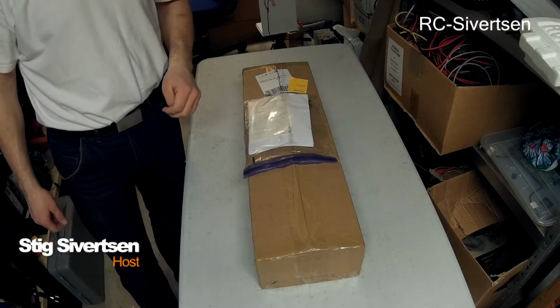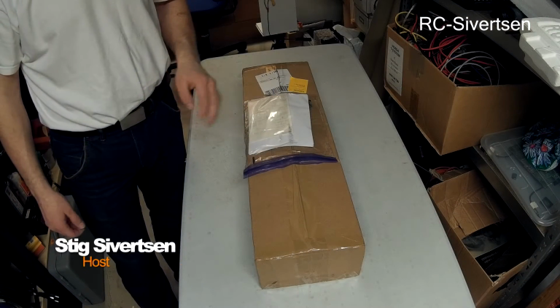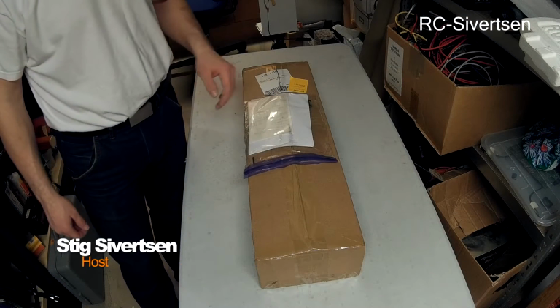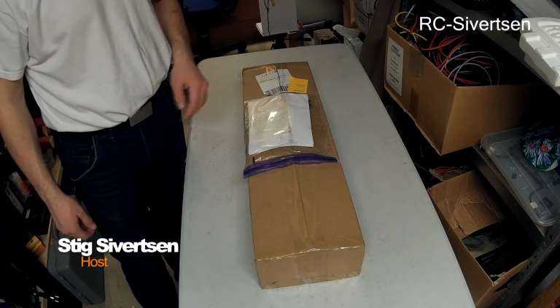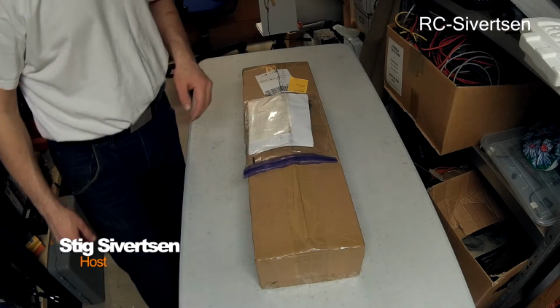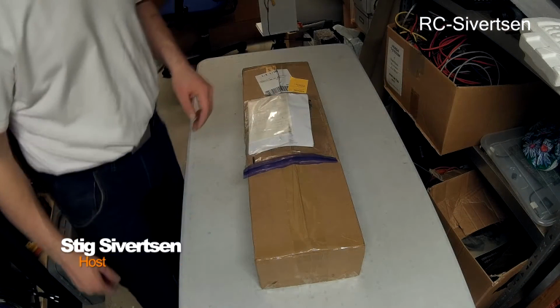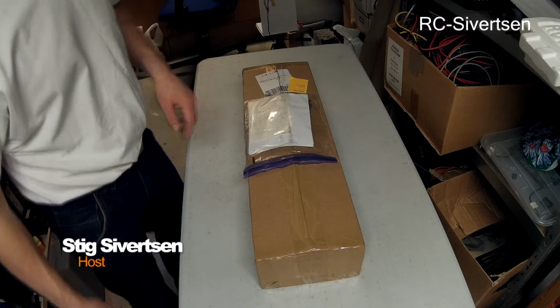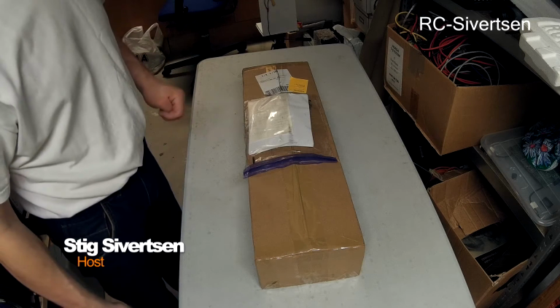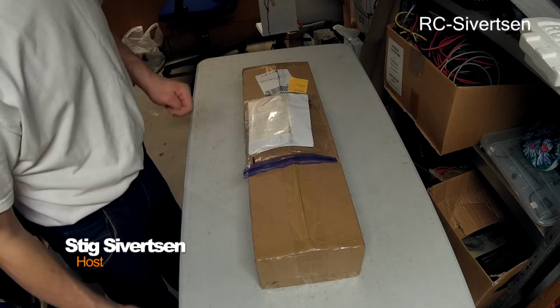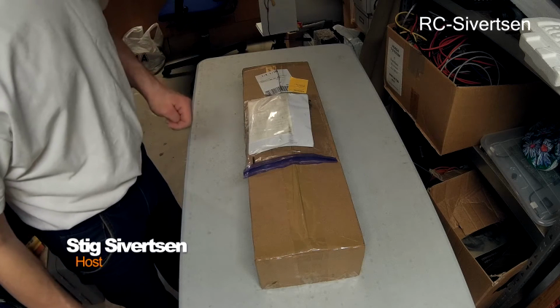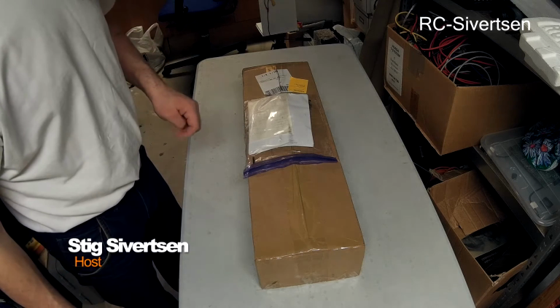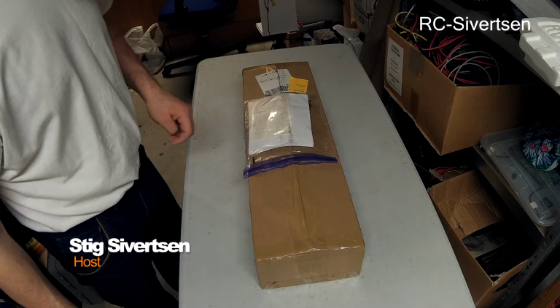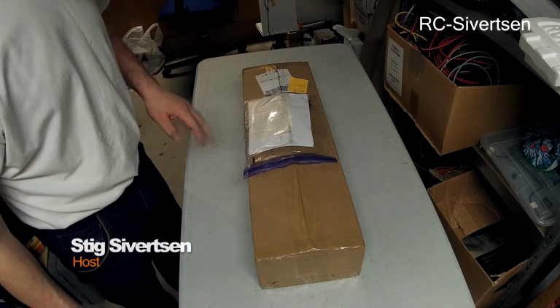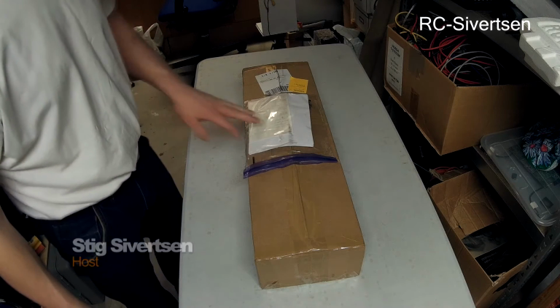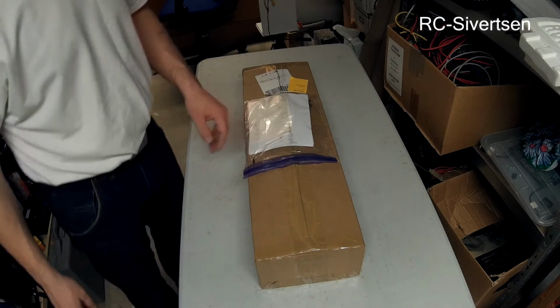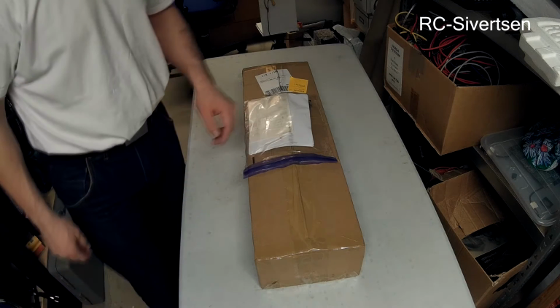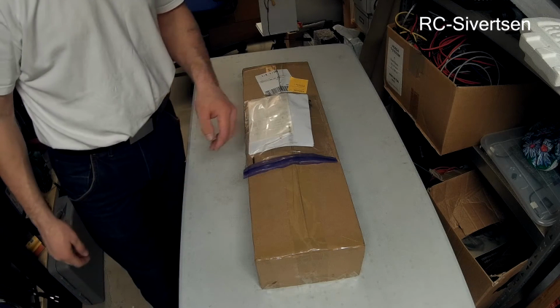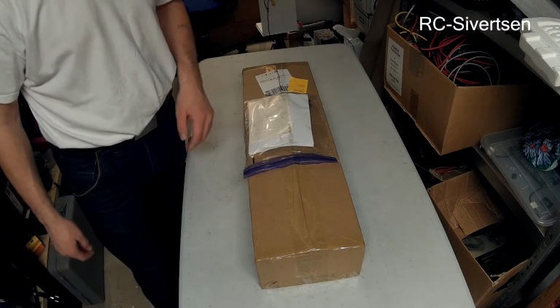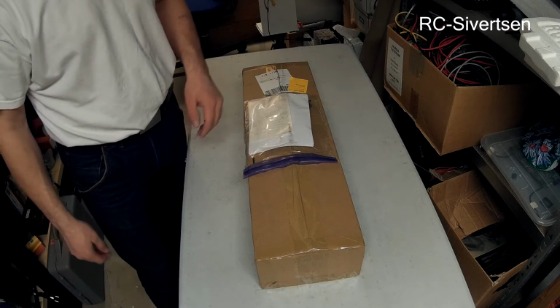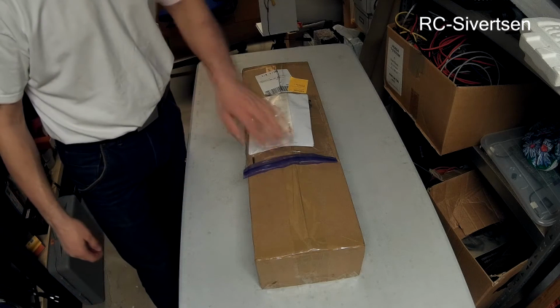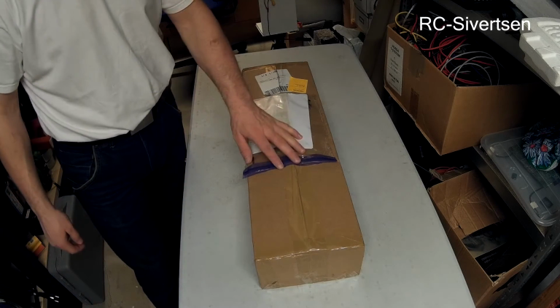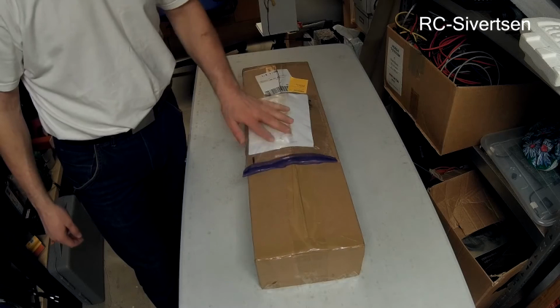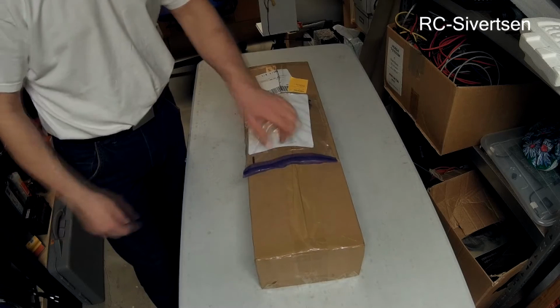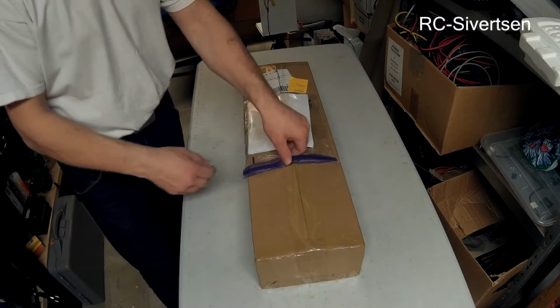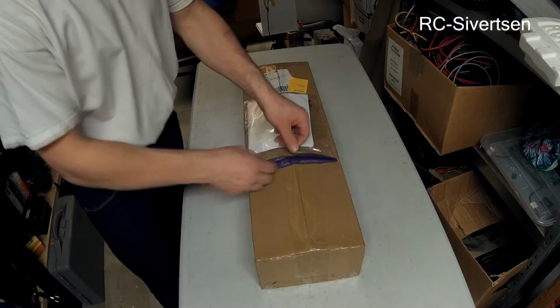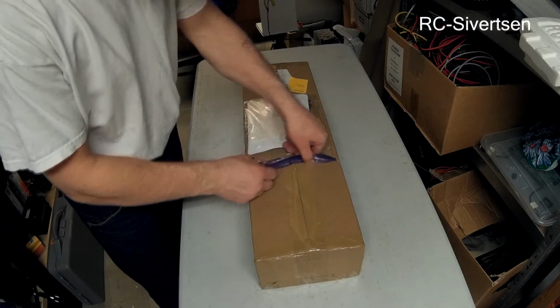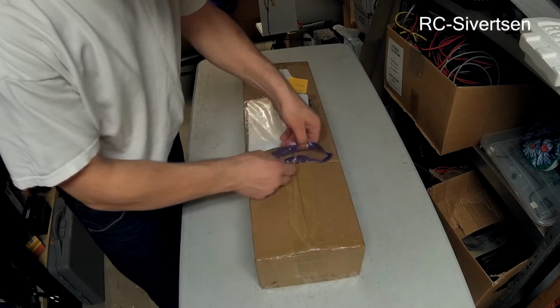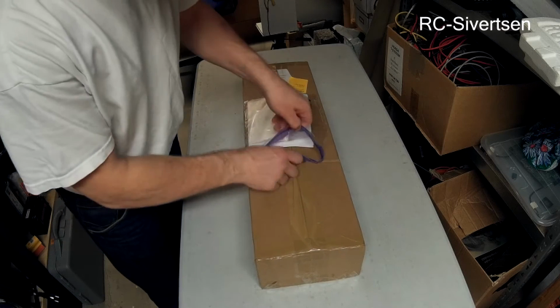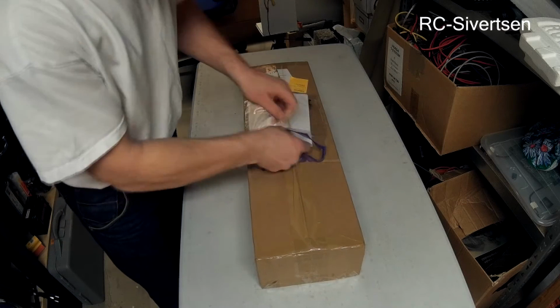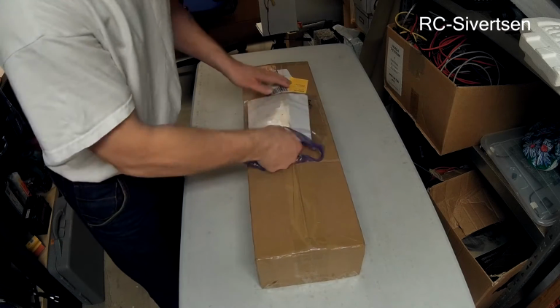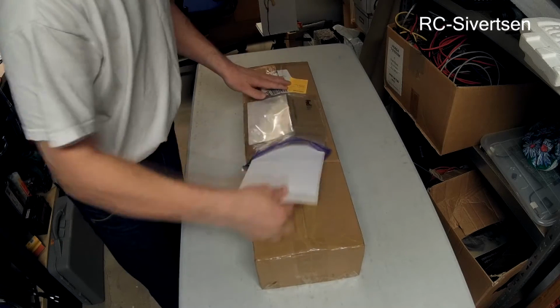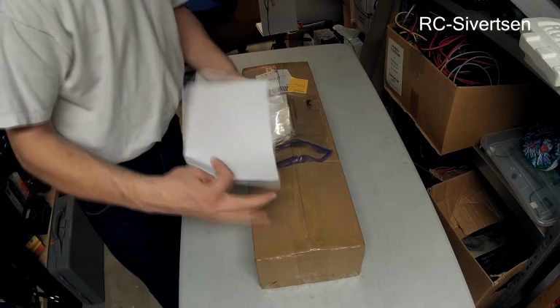Hi, my name is Stig. I have here a package from Hobbyking and I am going to open it so you can see what is inside.